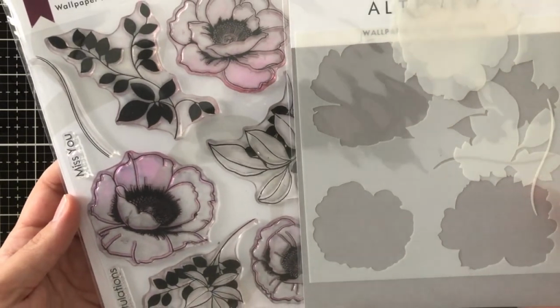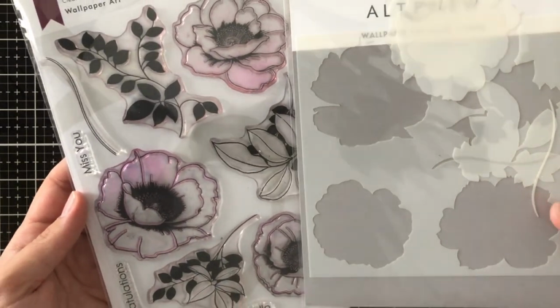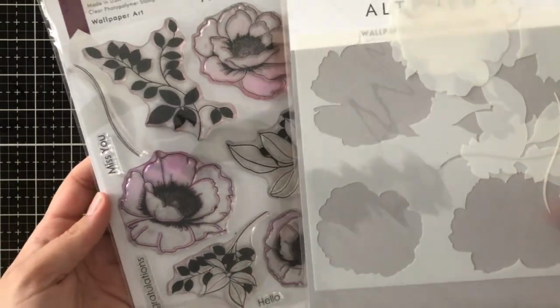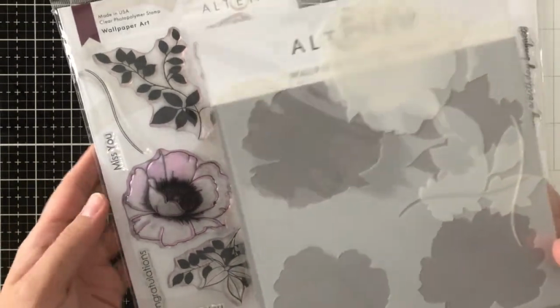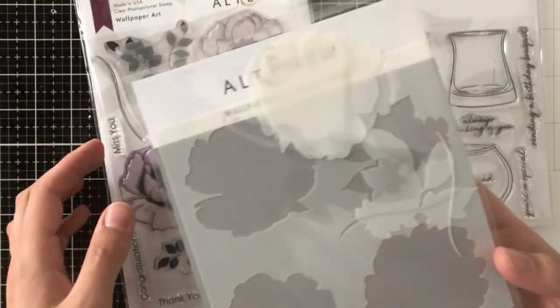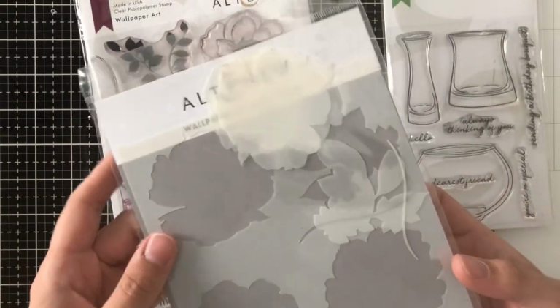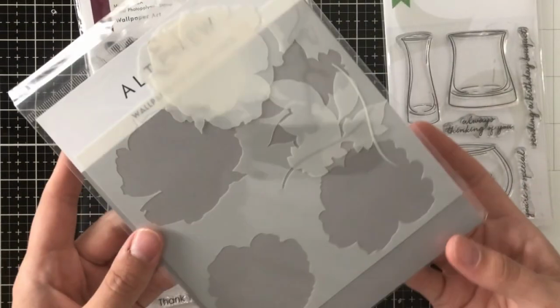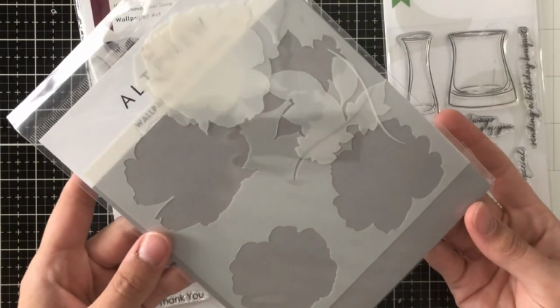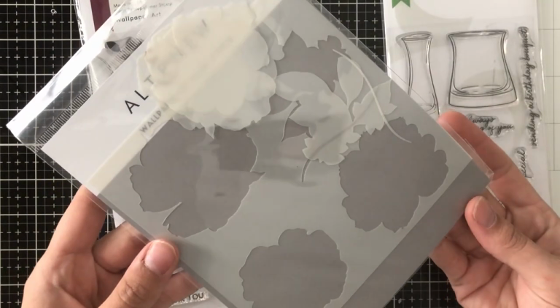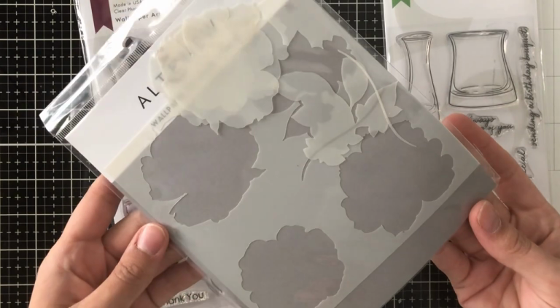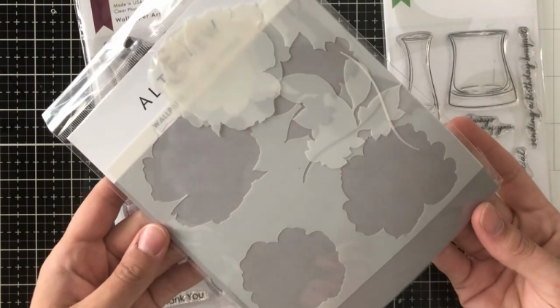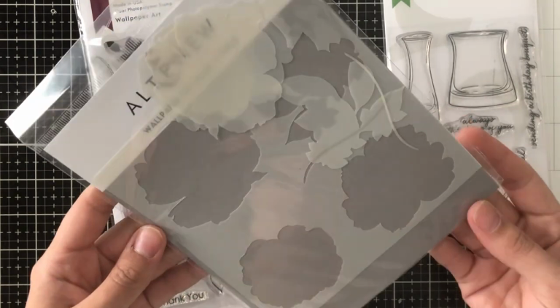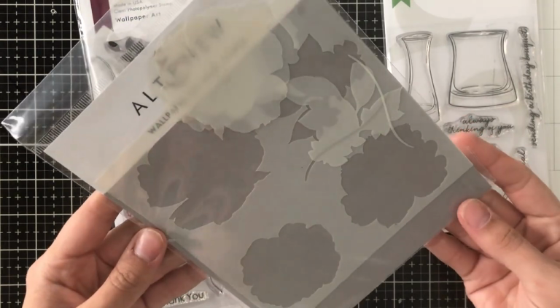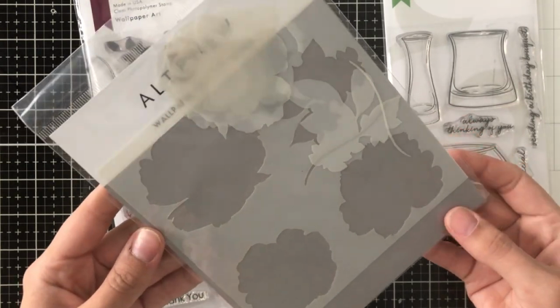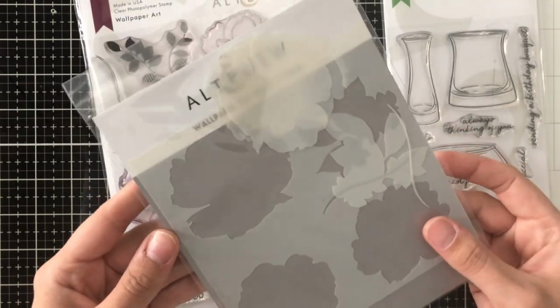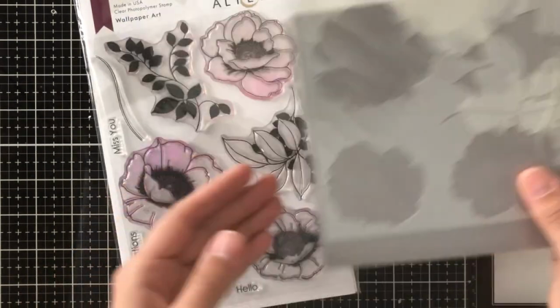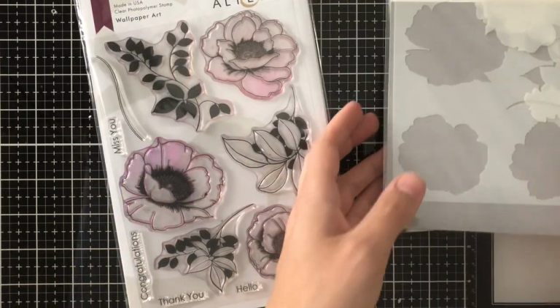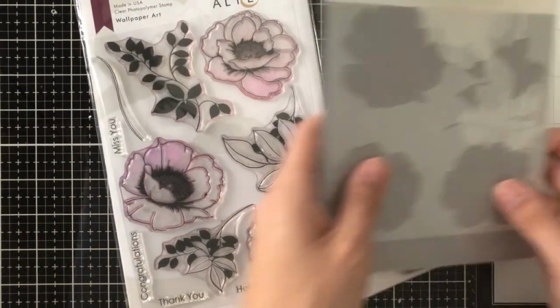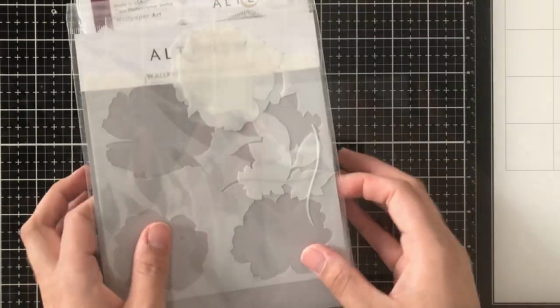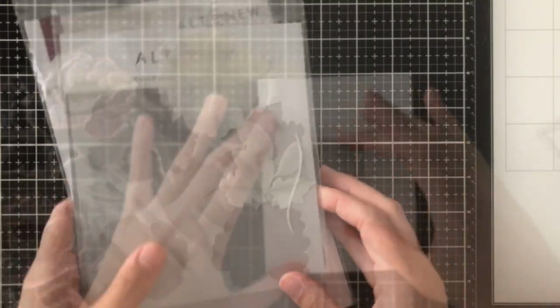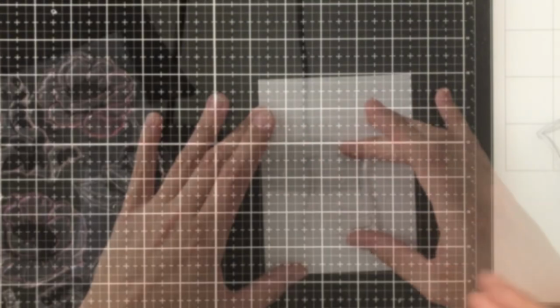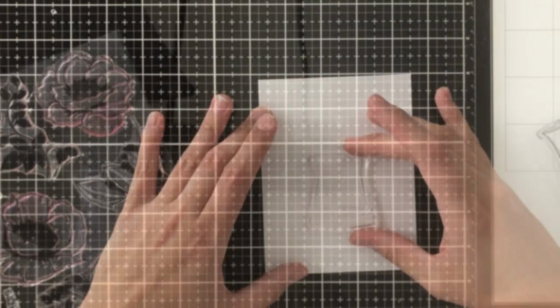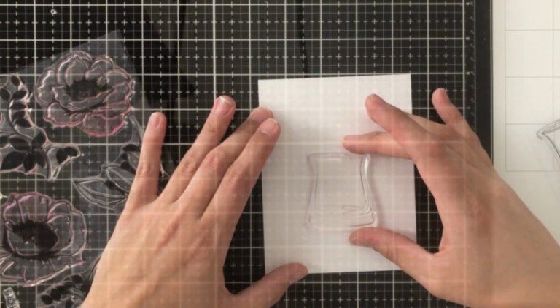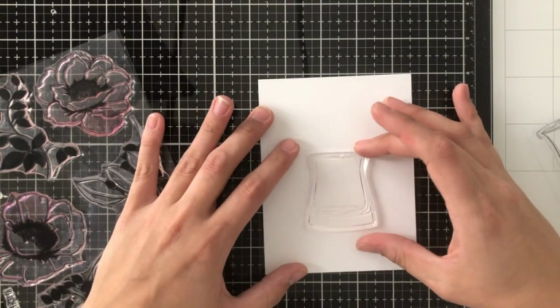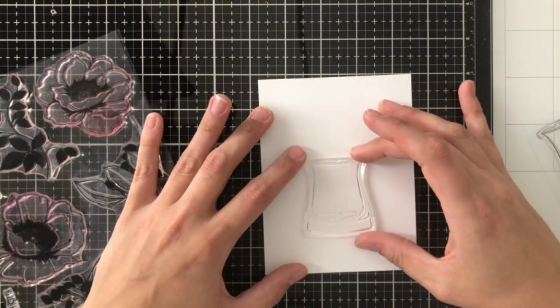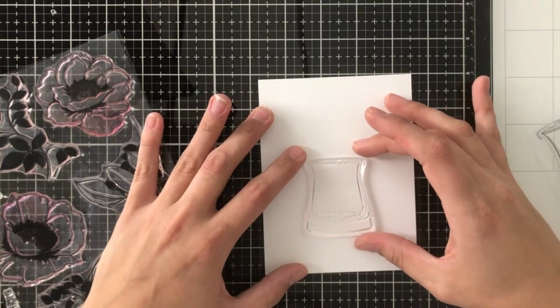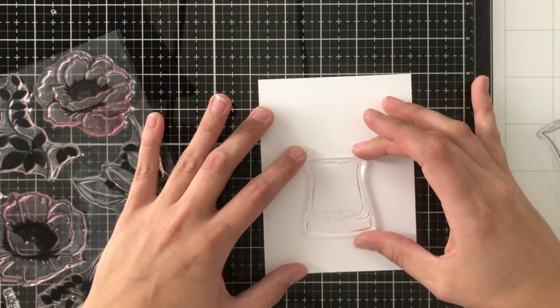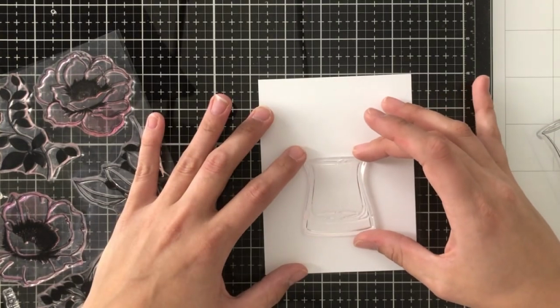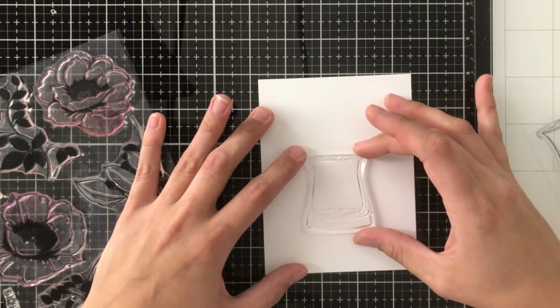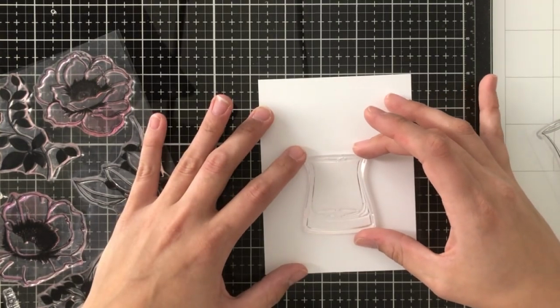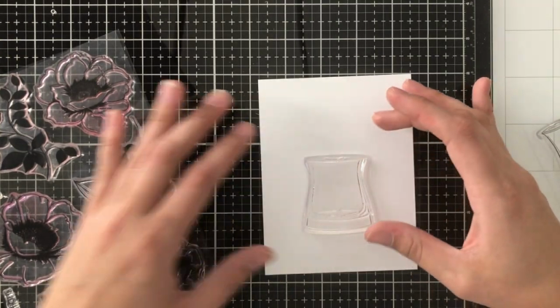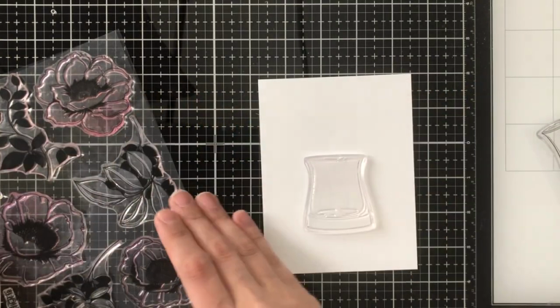Today I'm going to be focusing on the Wallpaper Art stamp set as well as the mask and stencil. I'll go into that a little bit more in a bit, but I'm also going to be using the Versatile Vases stamp set.